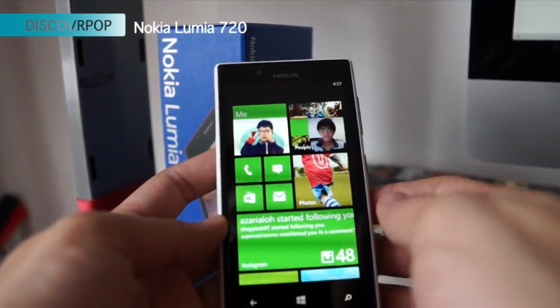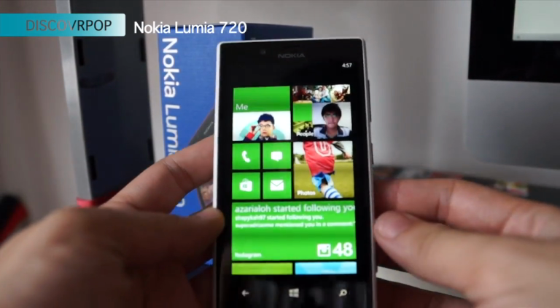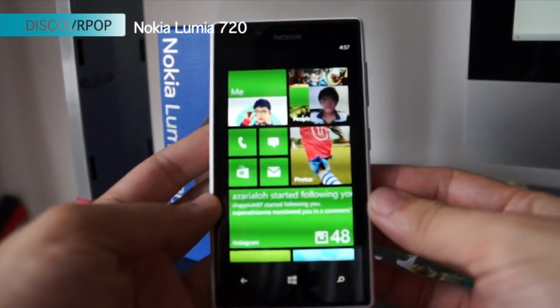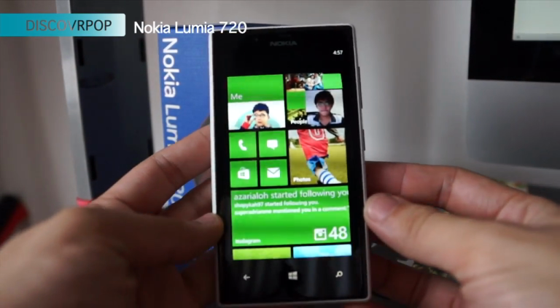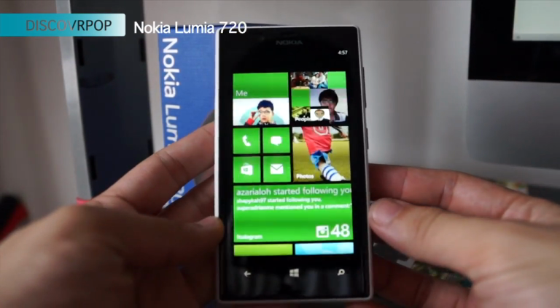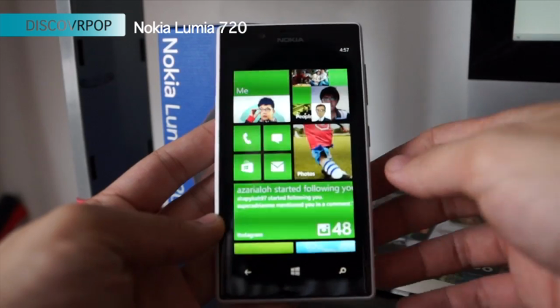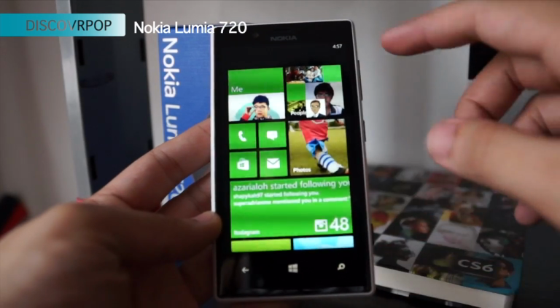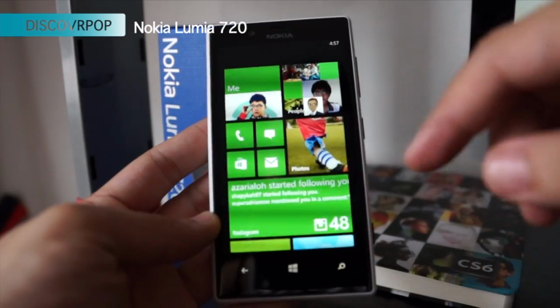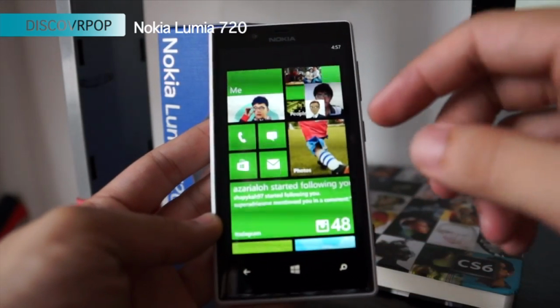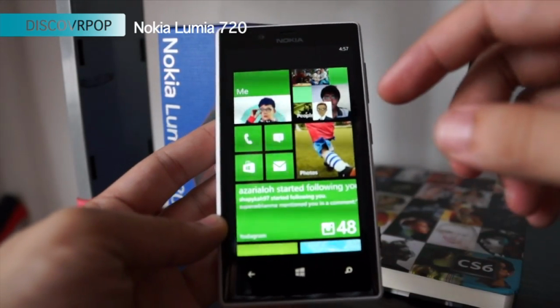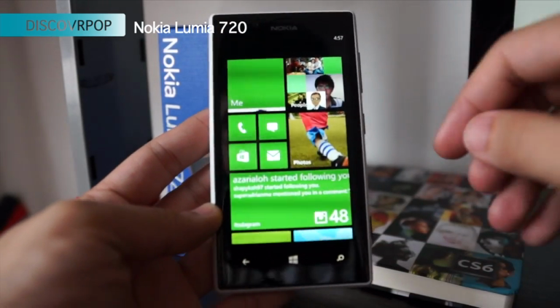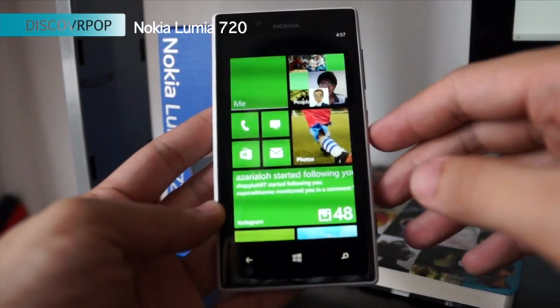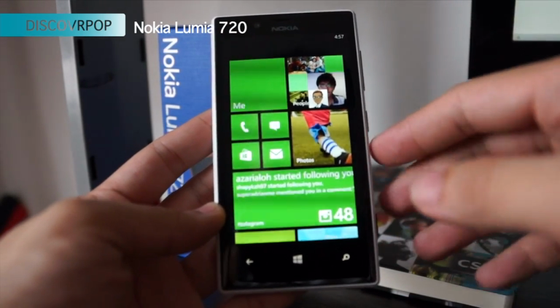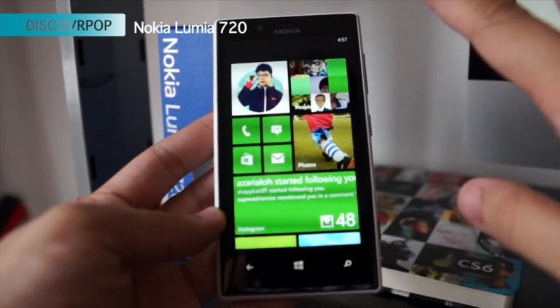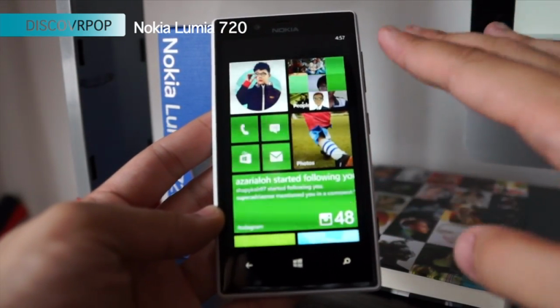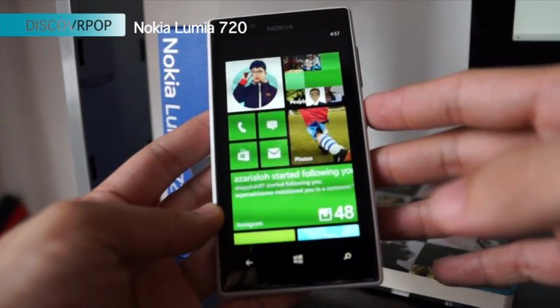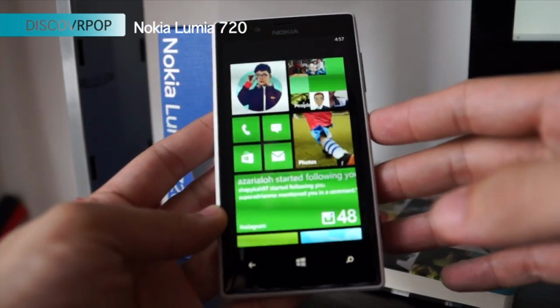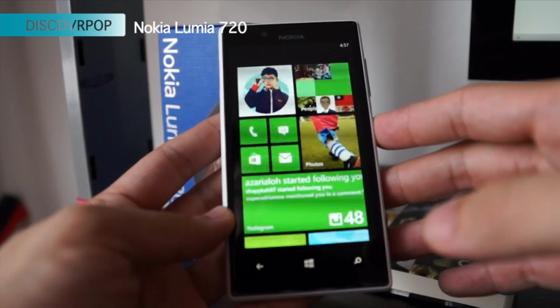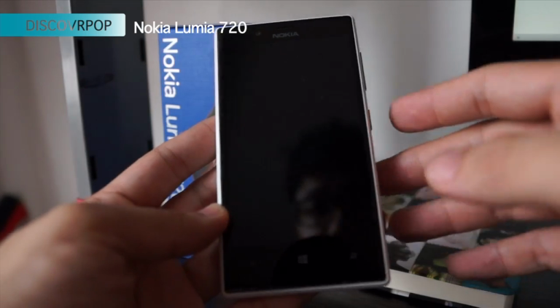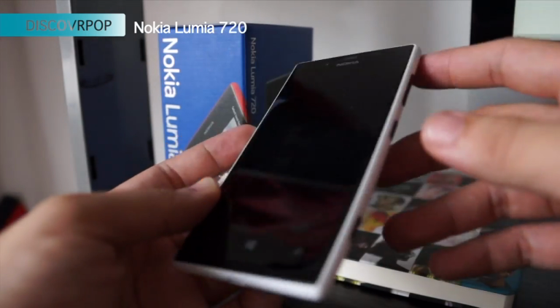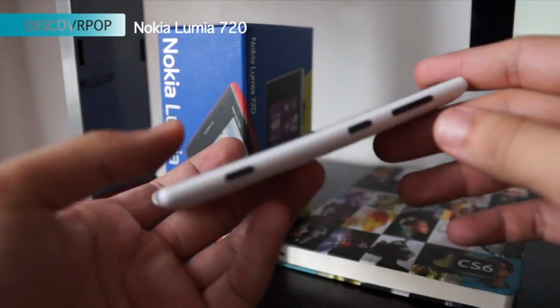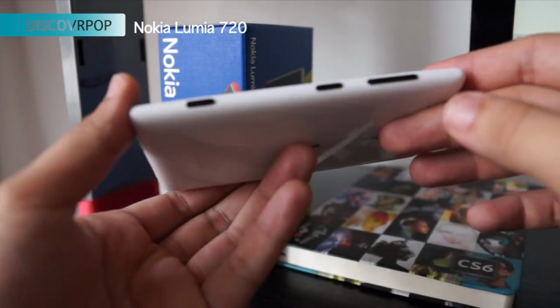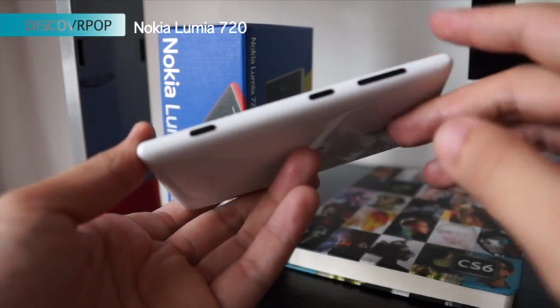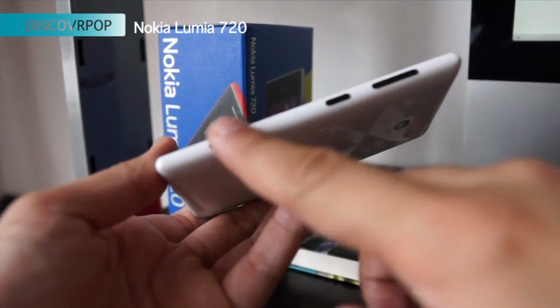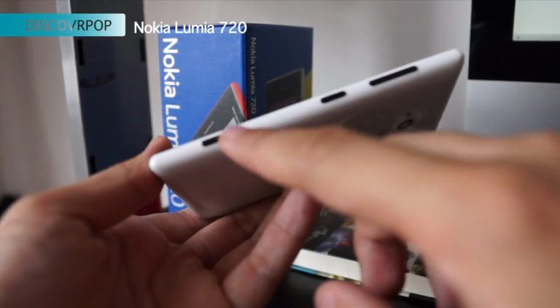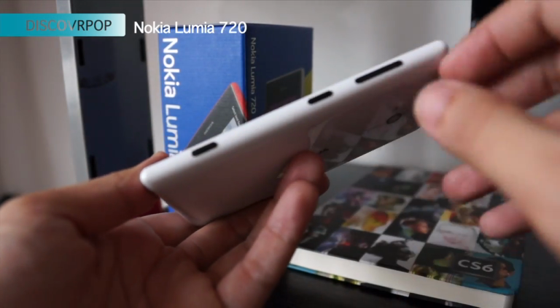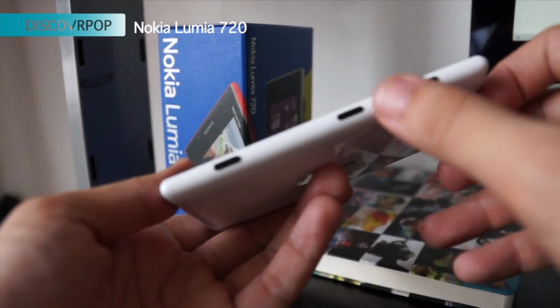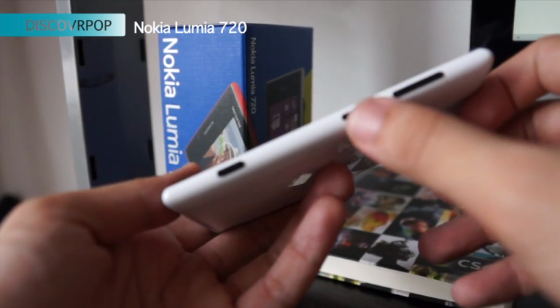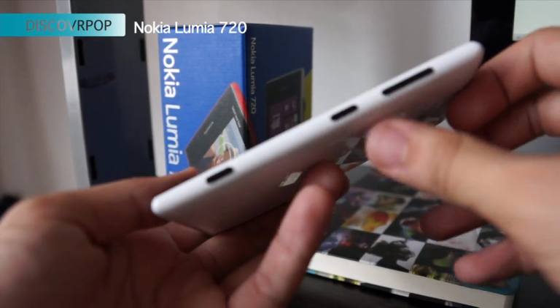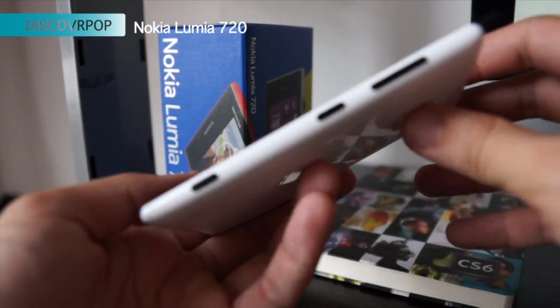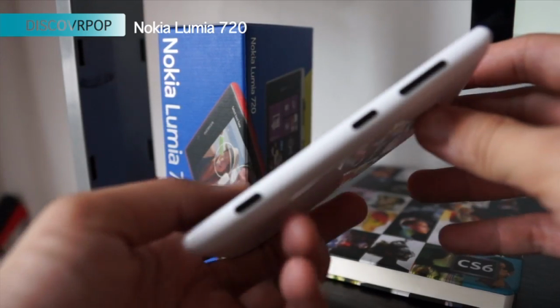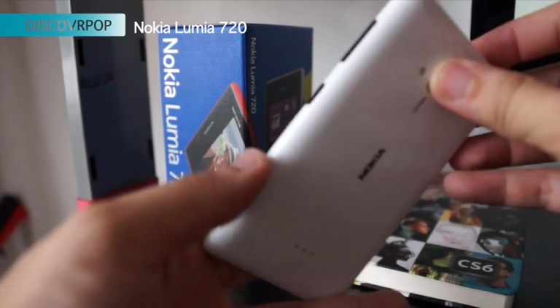This is how it looks like. It has a 4.3 inch screen, clear black display — that's what they call it. And then it has a camera button, volume rocker, and power button here on the right side.